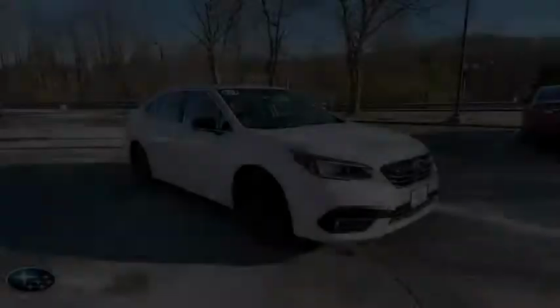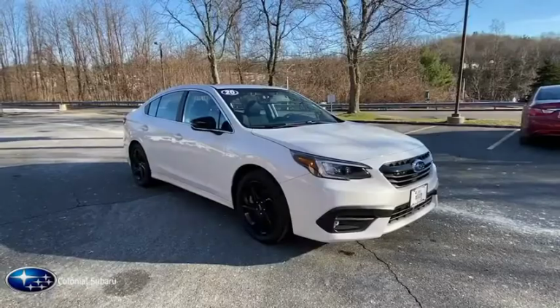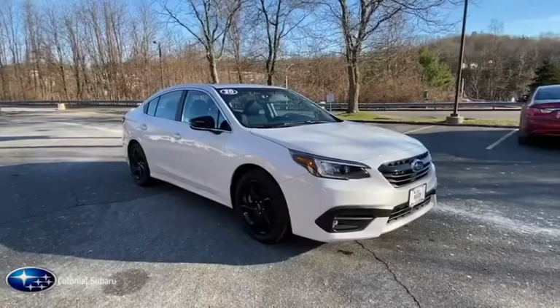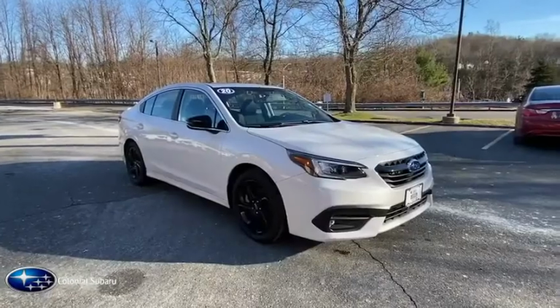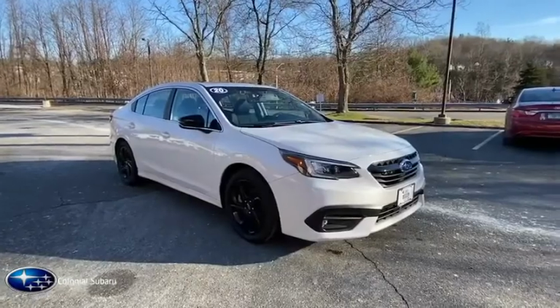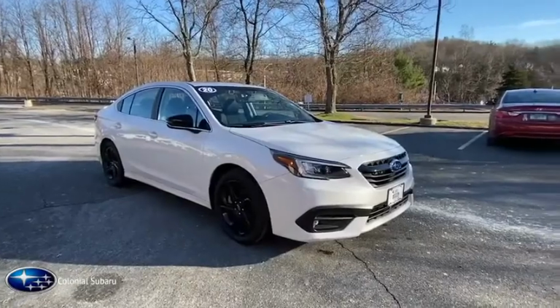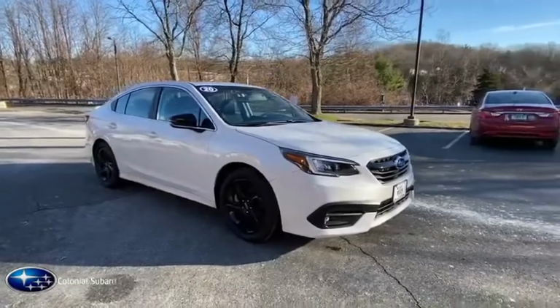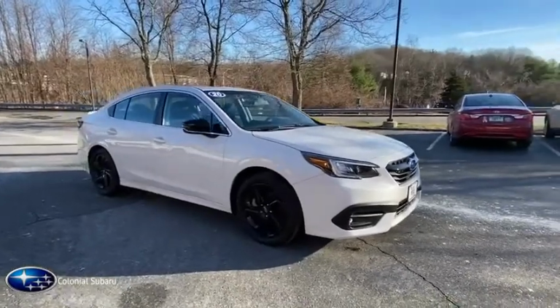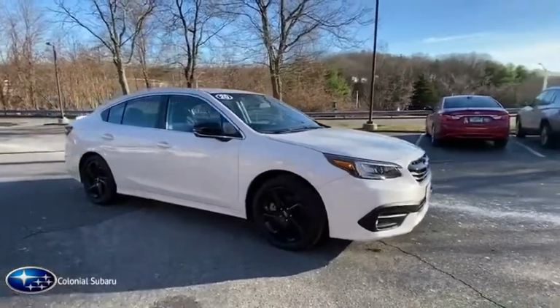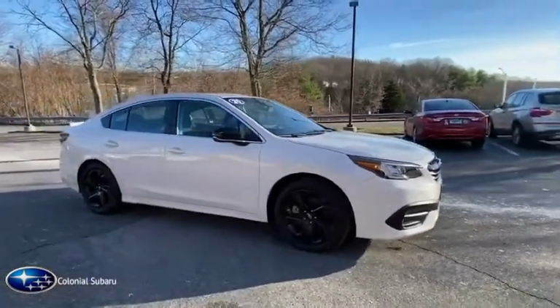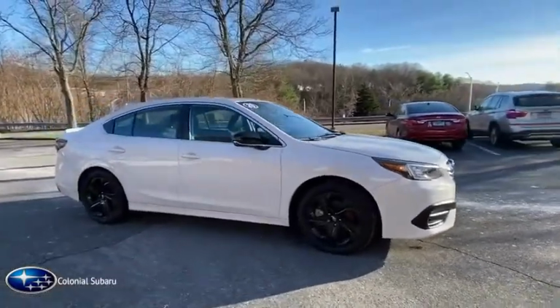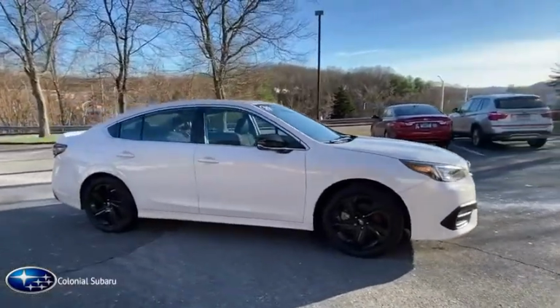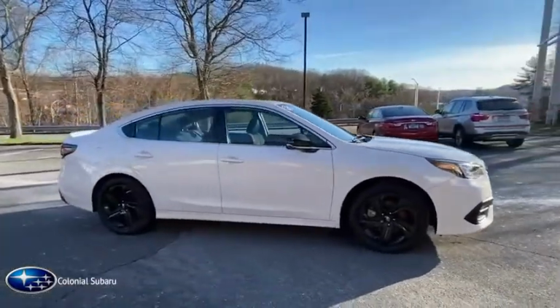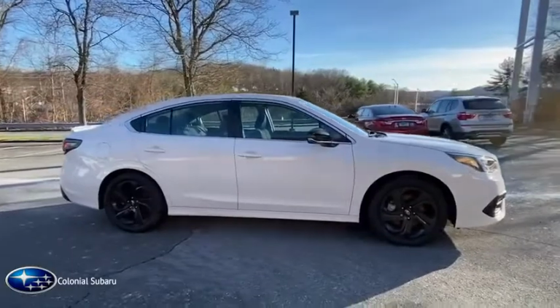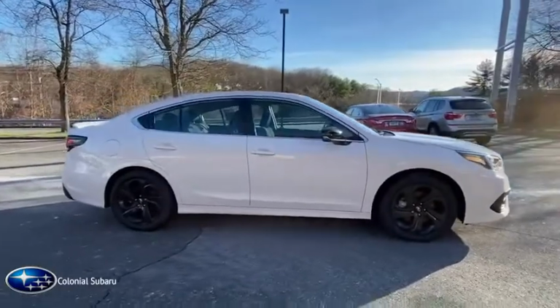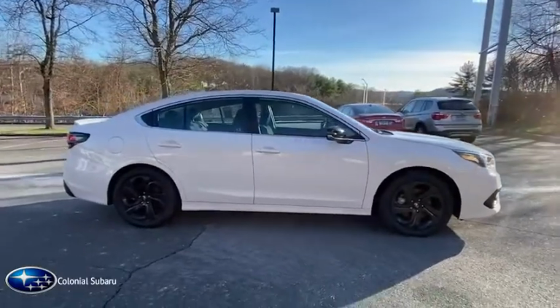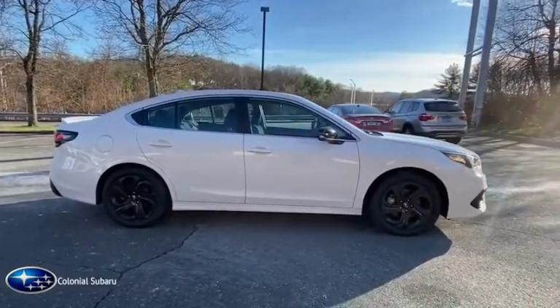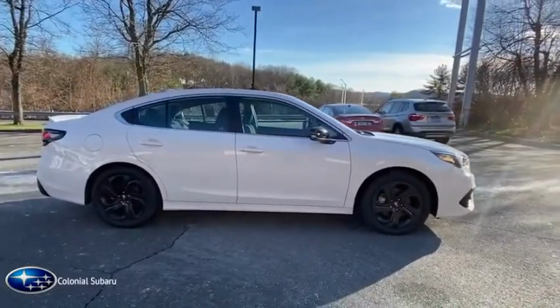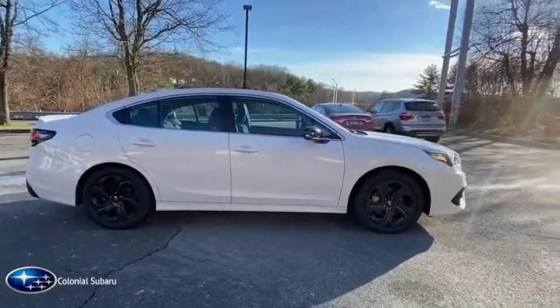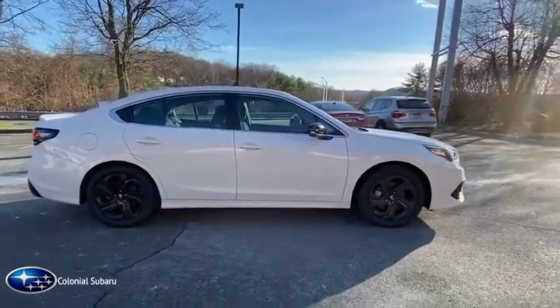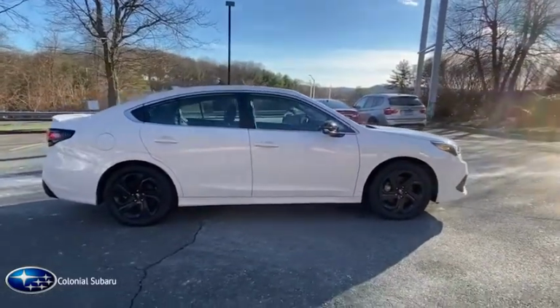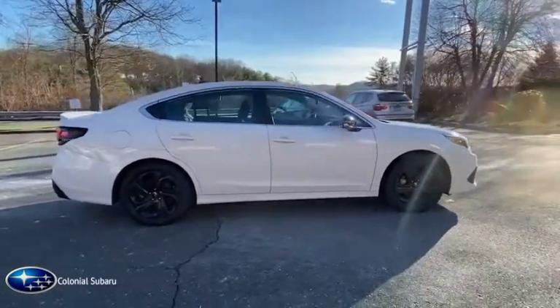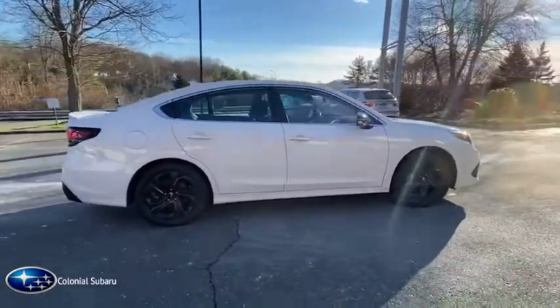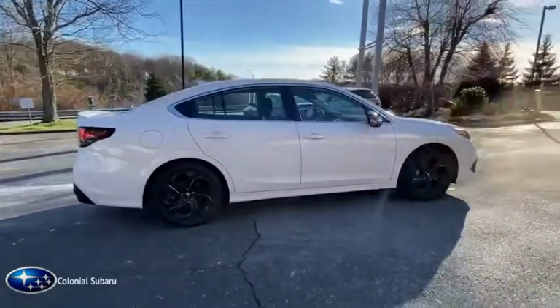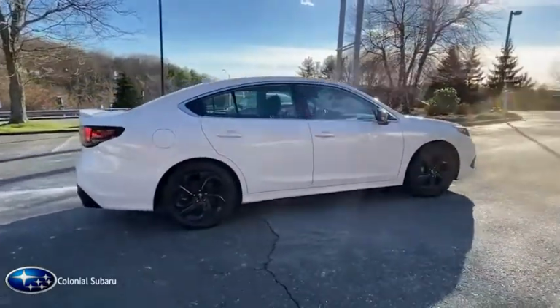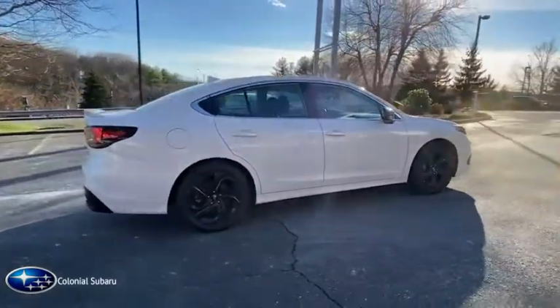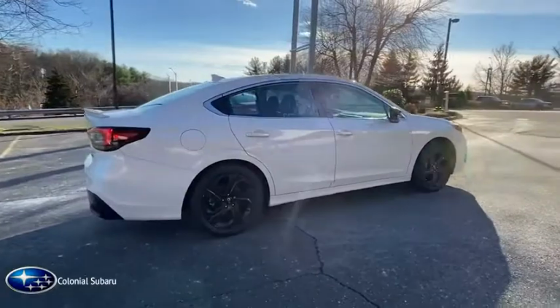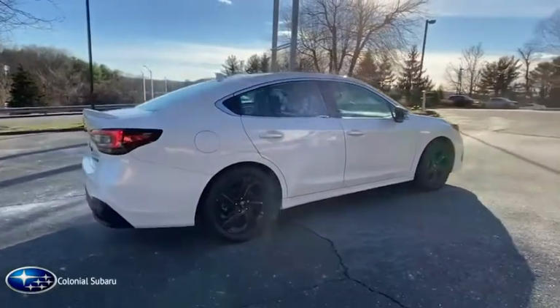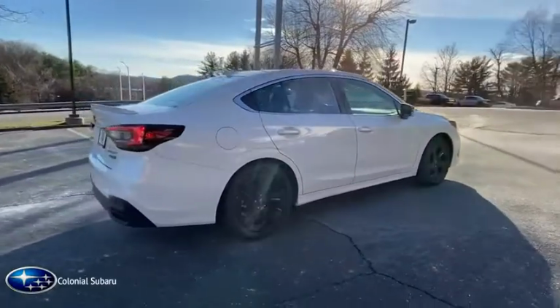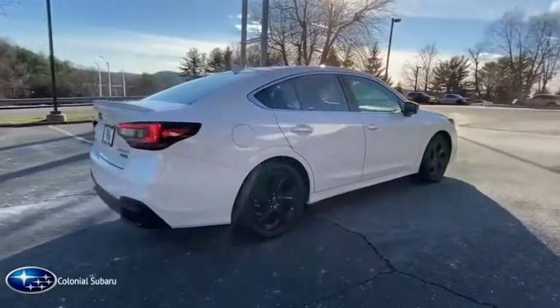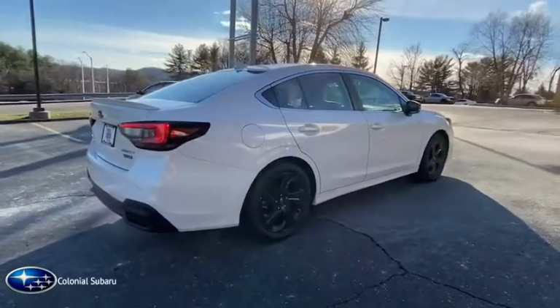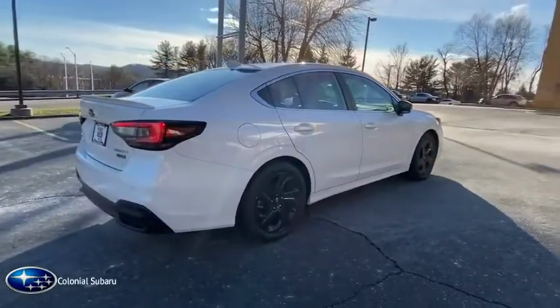Take a ride in the 2020 Subaru Legacy. The Subaru Legacy offers a roomy interior and a dynamic drive you feel every second you're in the driver's seat. It's a refreshing alternative to the alternatives.